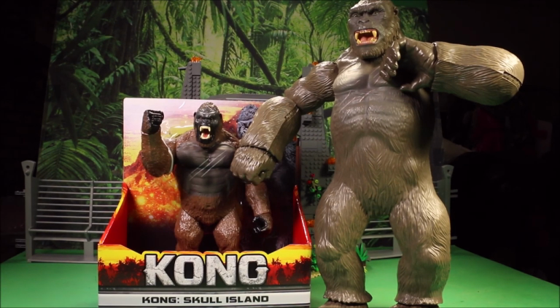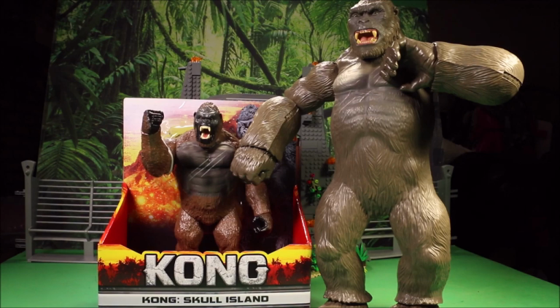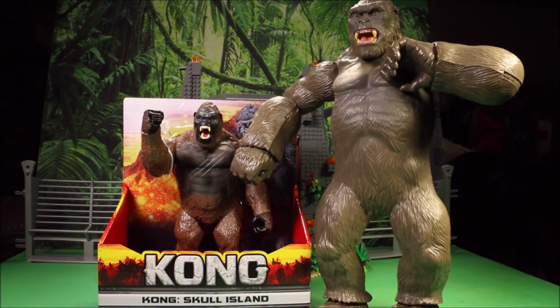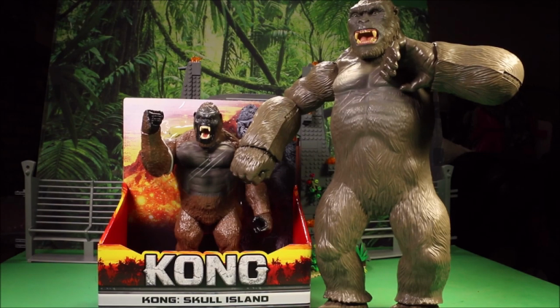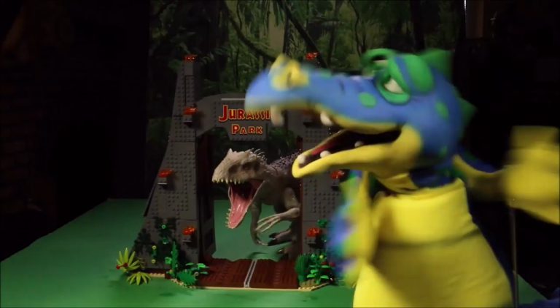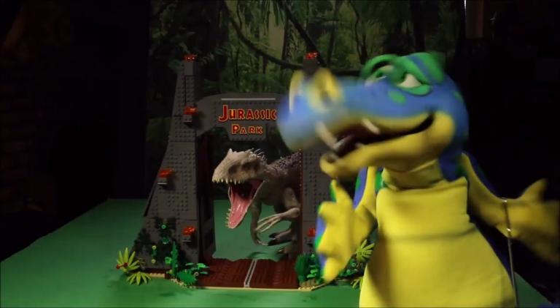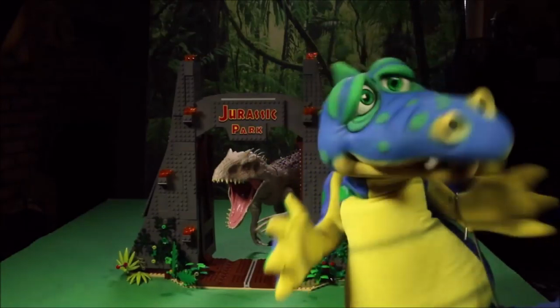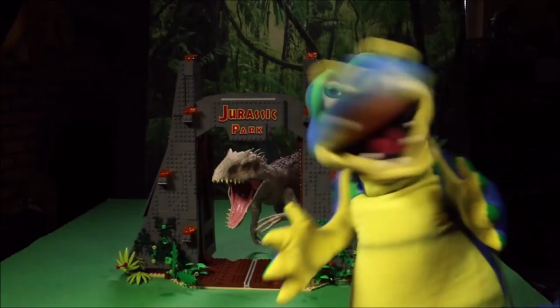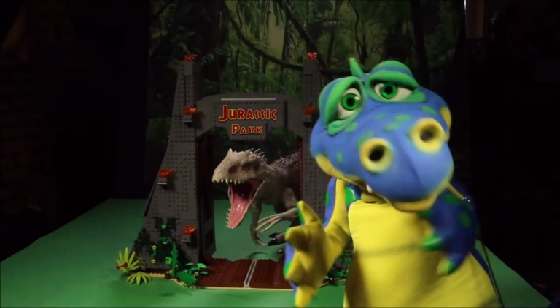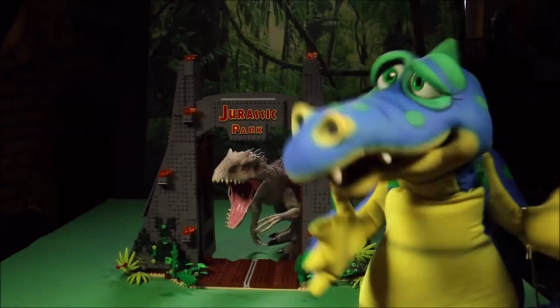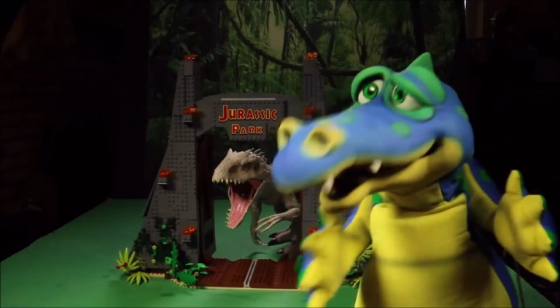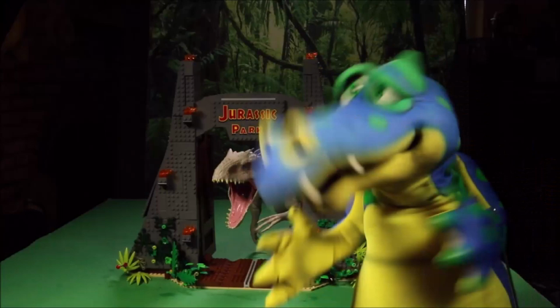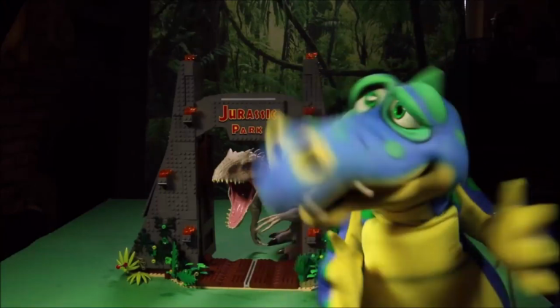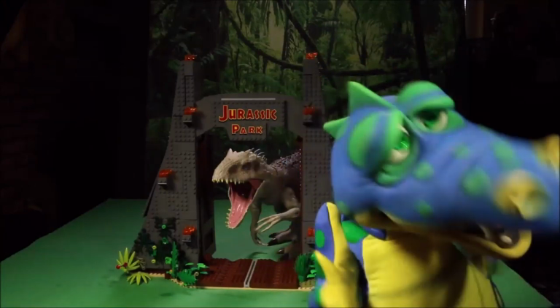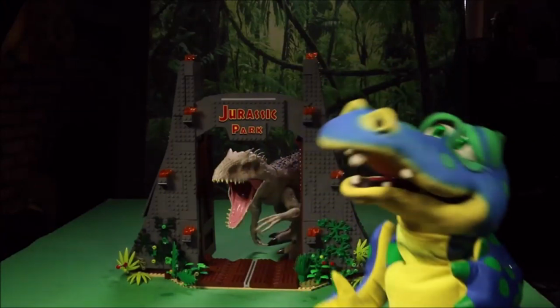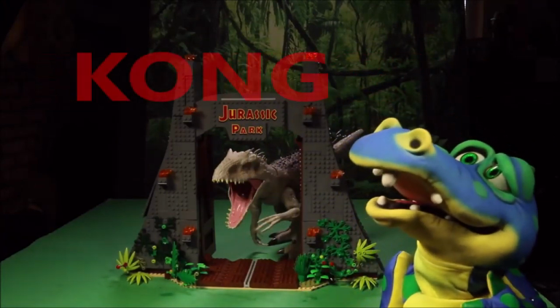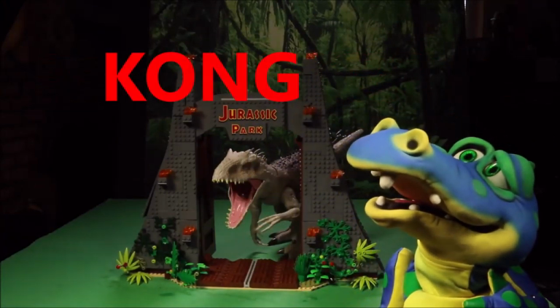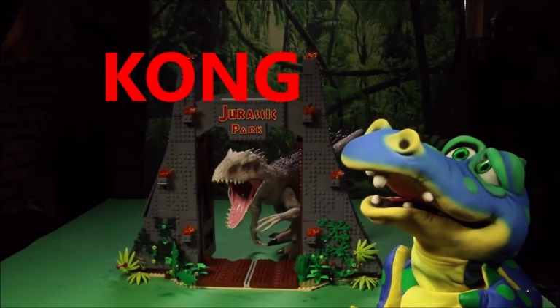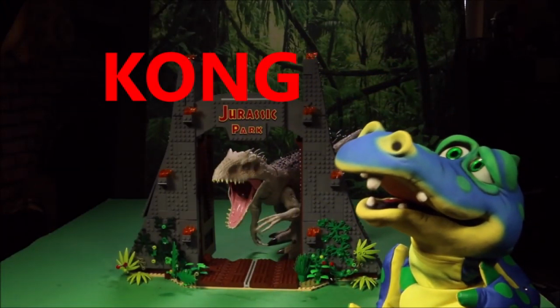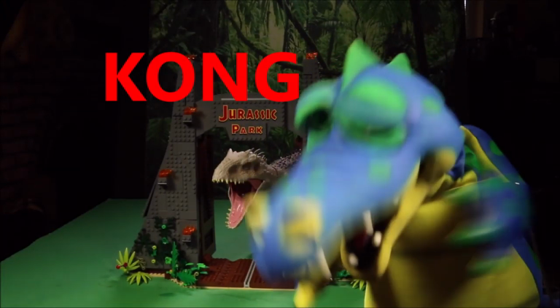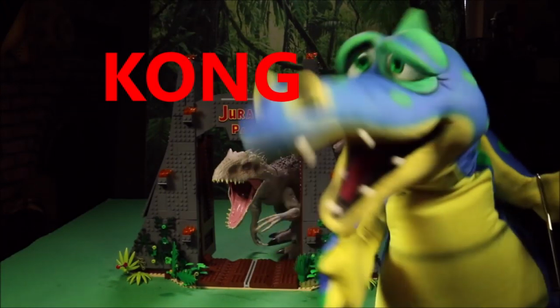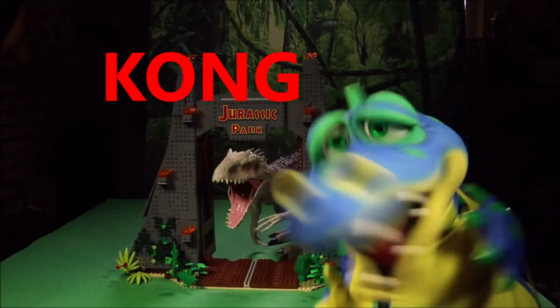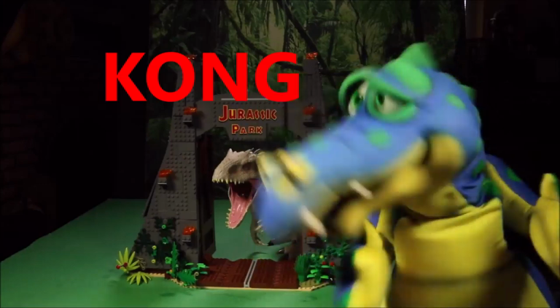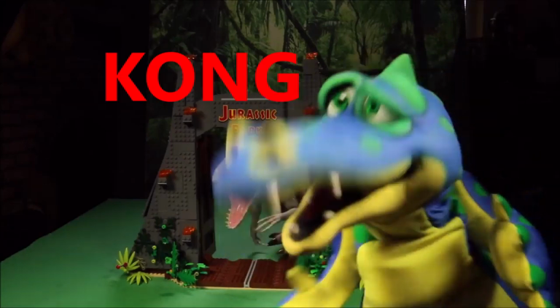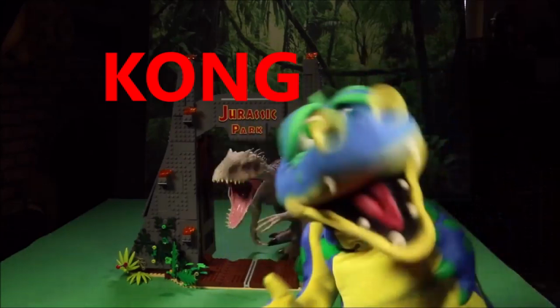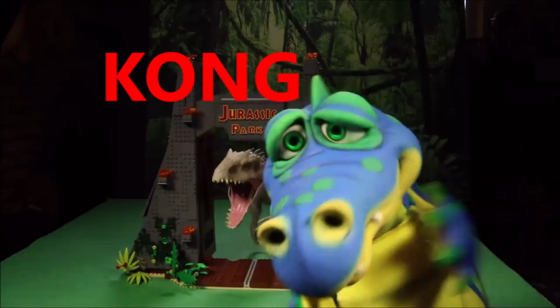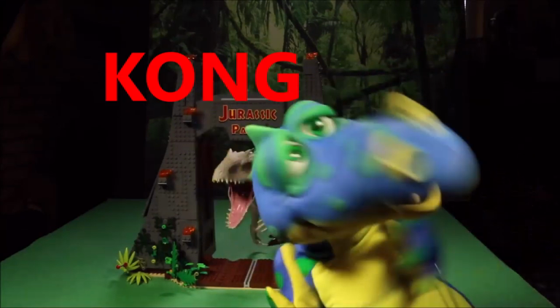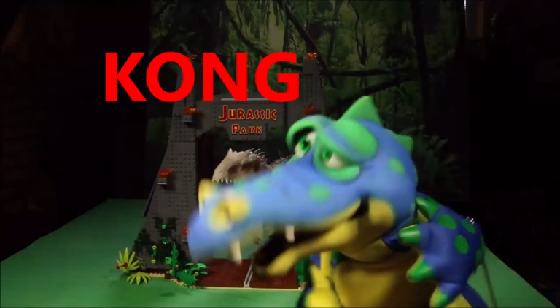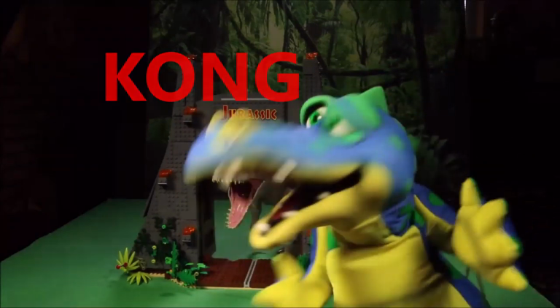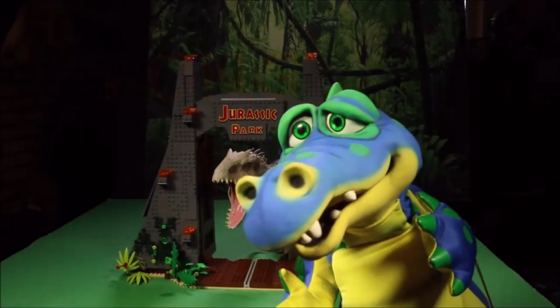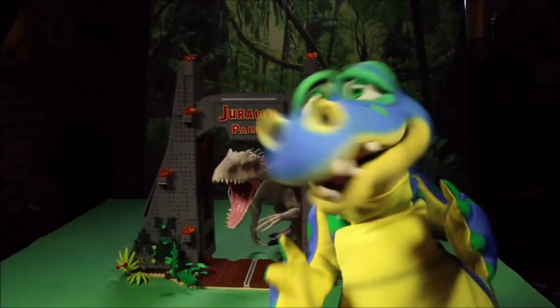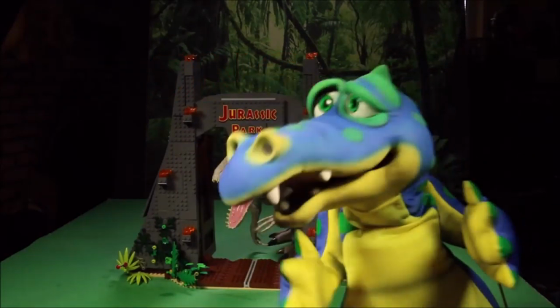Hey guys, Walt Dinosaur here - today's secret word is 'go.' Go ahead and put that in the comment section below the video so I know you're a member of my club. See you soon!